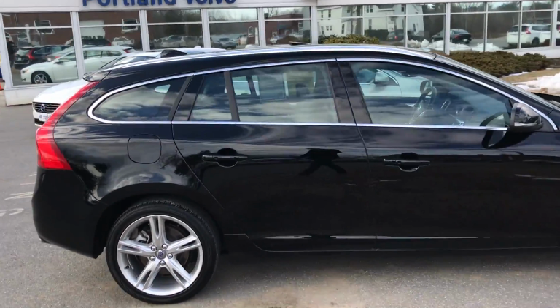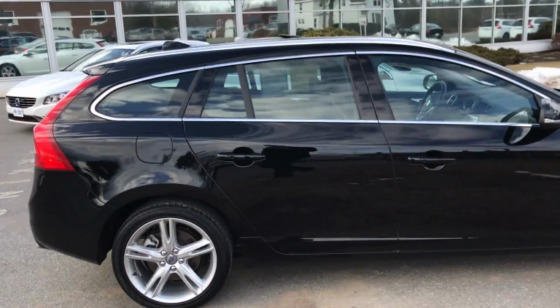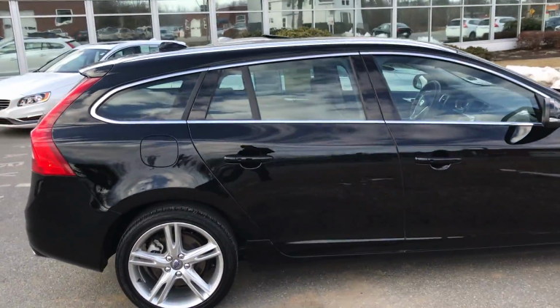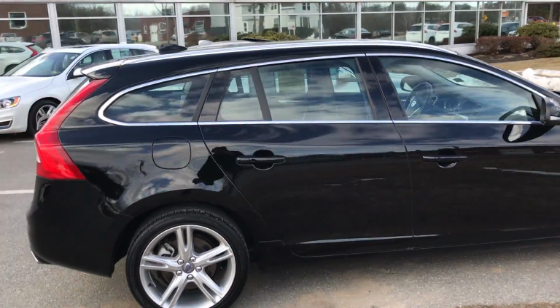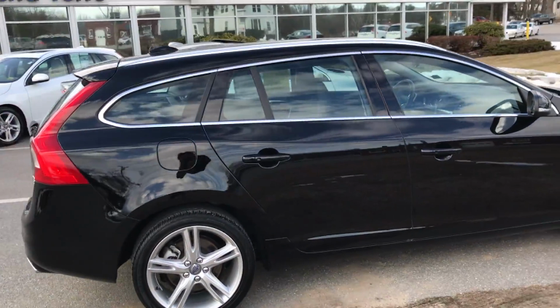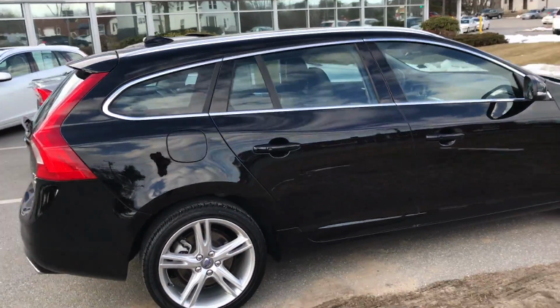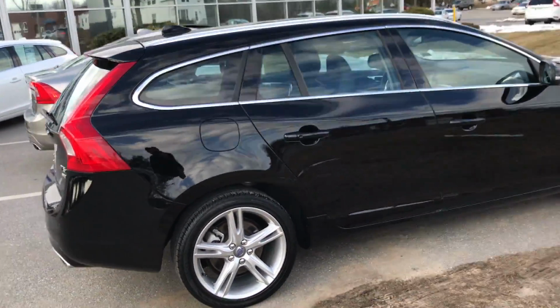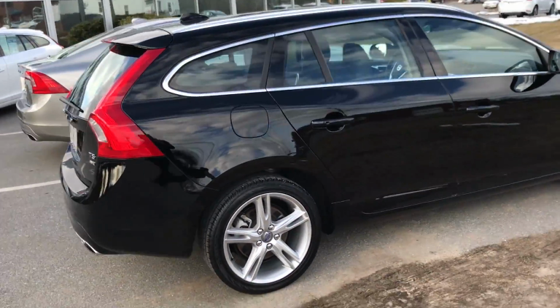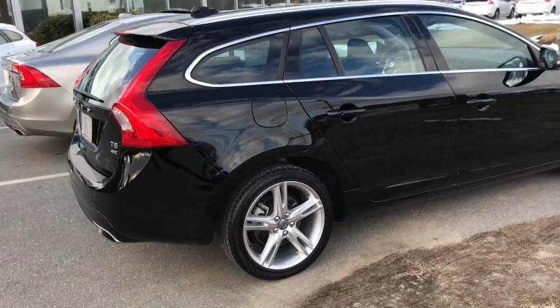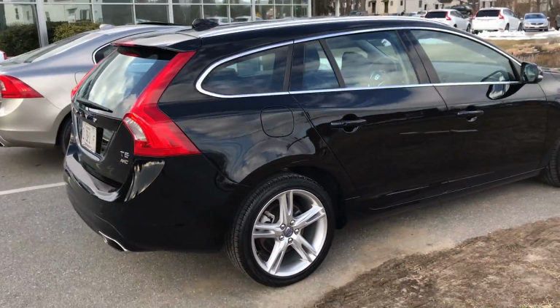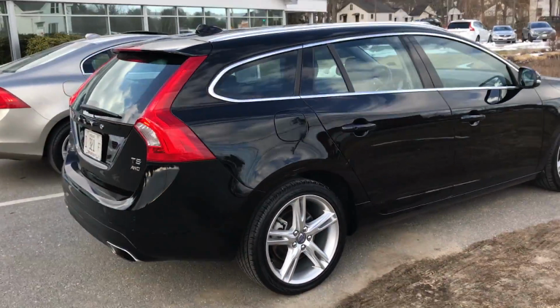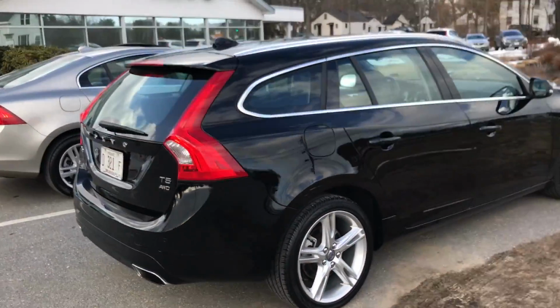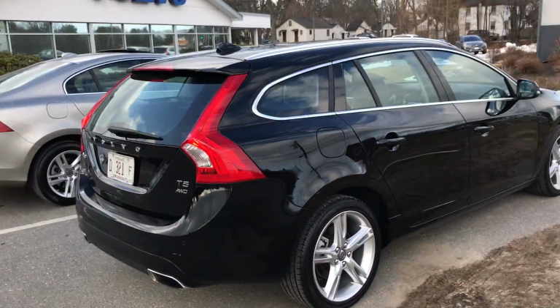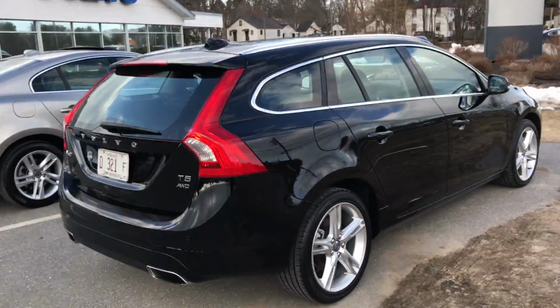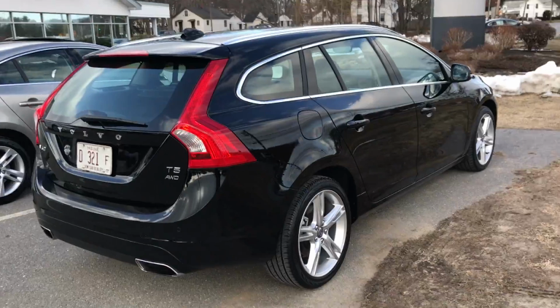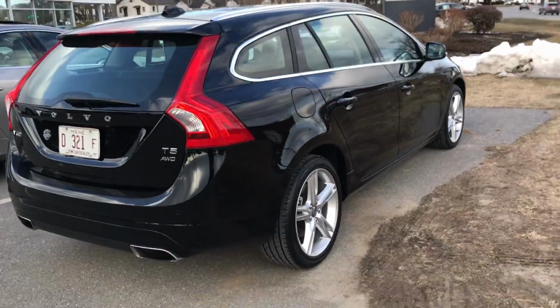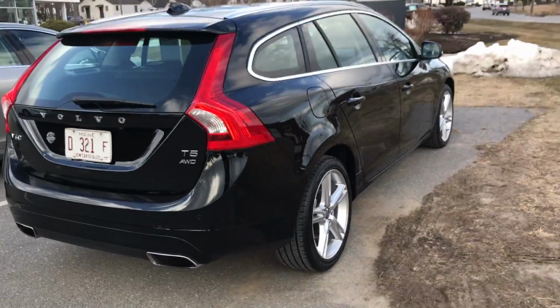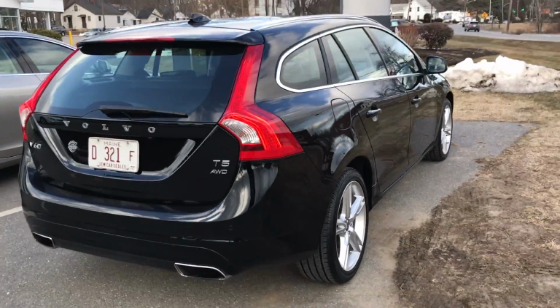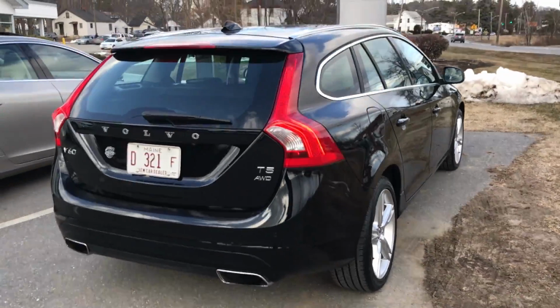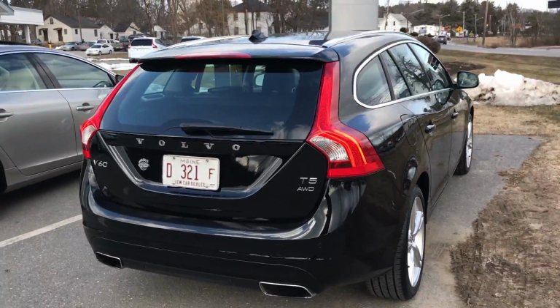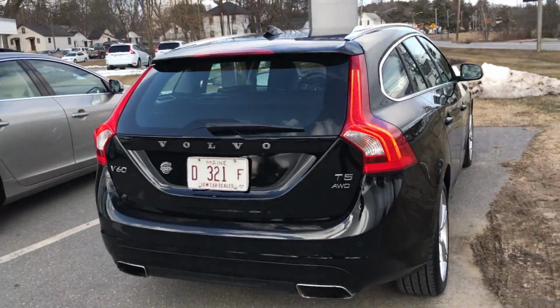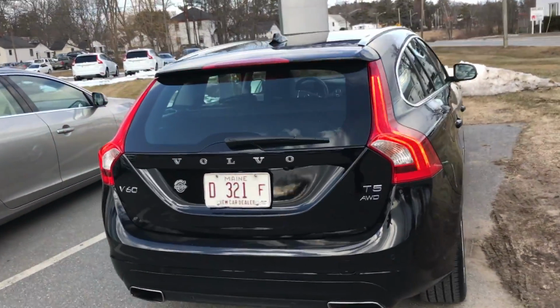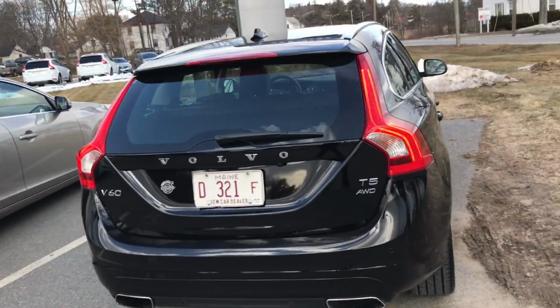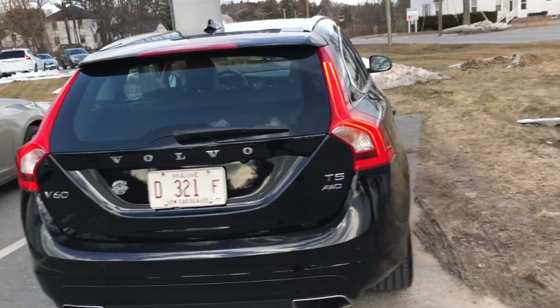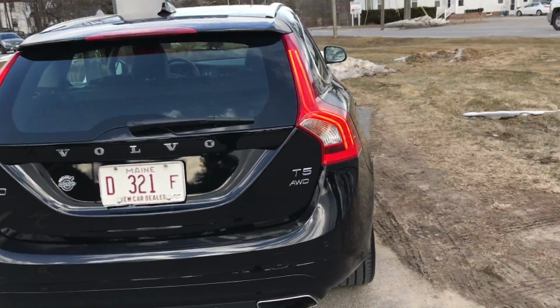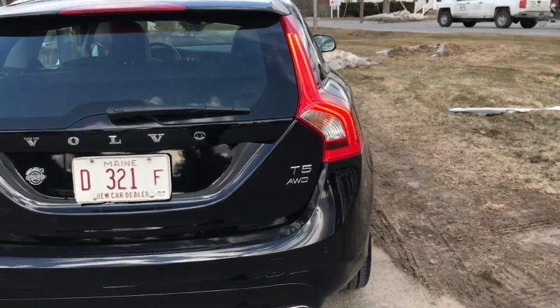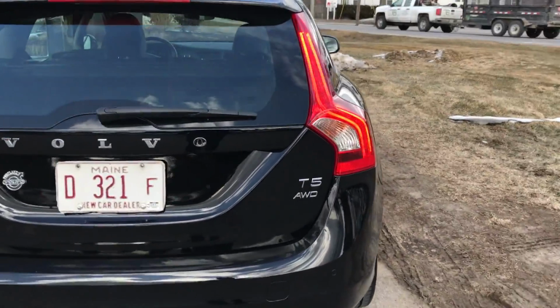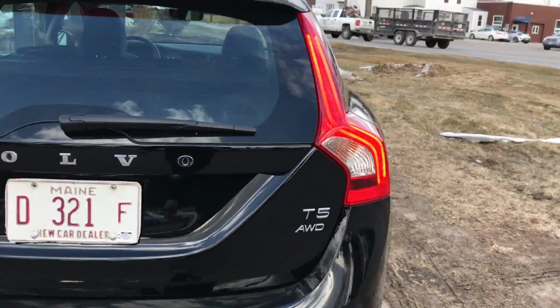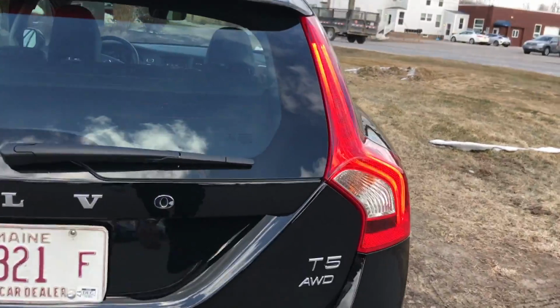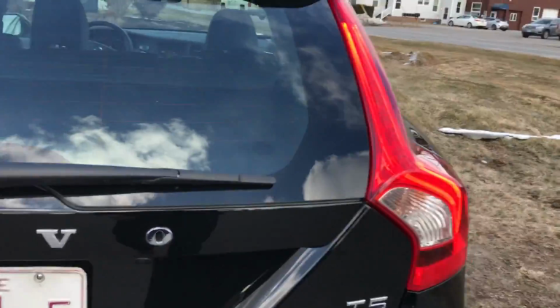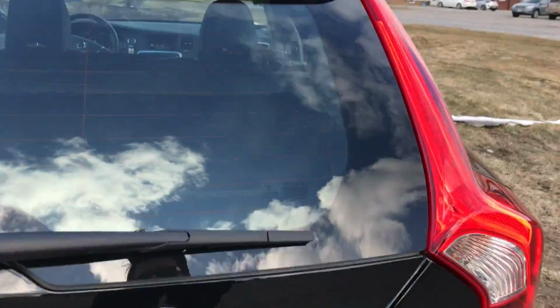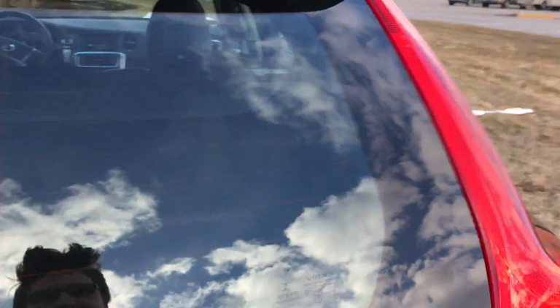I see no major dents, dings, or scrapes — in fact, I don't see any. And on a black car, that's huge. This is a T5 all-wheel drive with that beautiful five-cylinder all-wheel drive system.